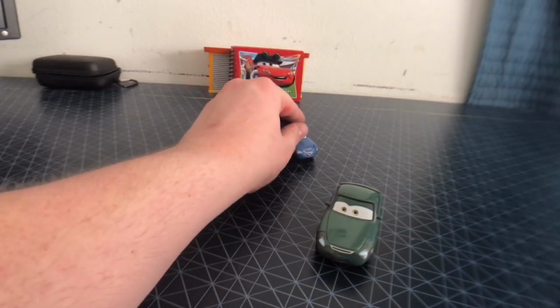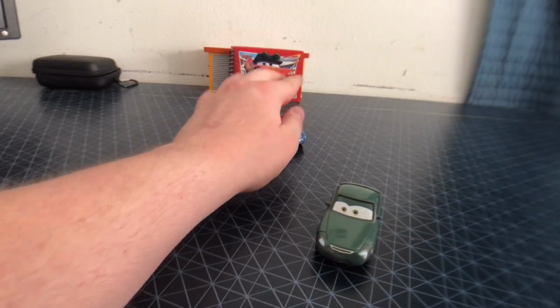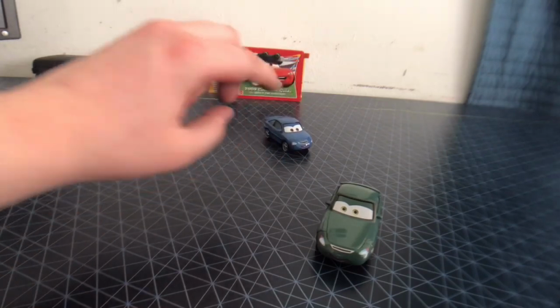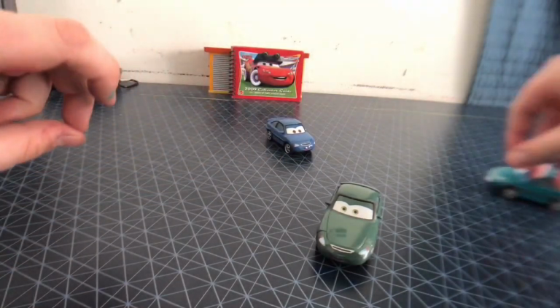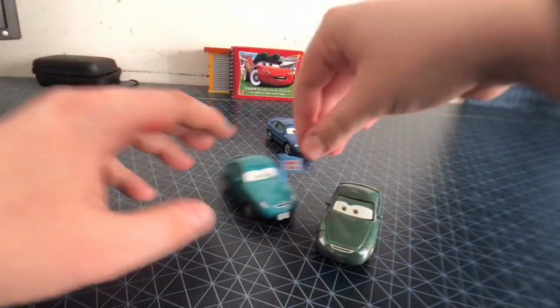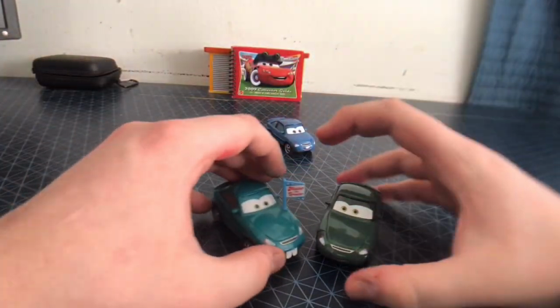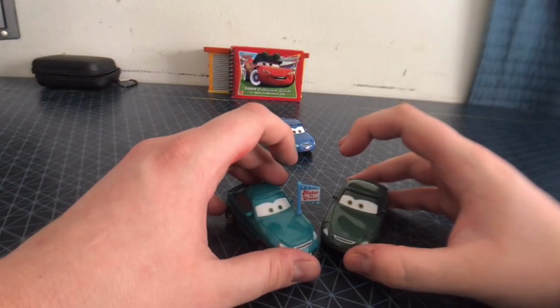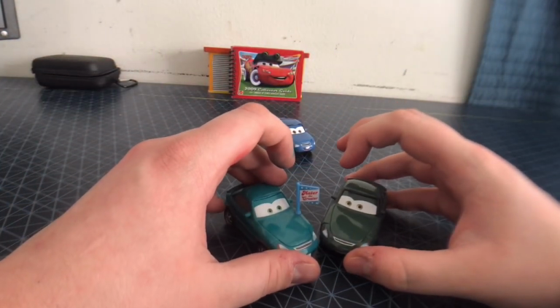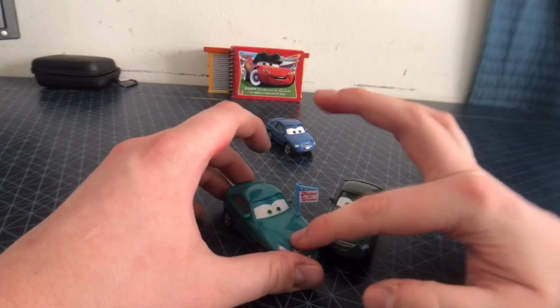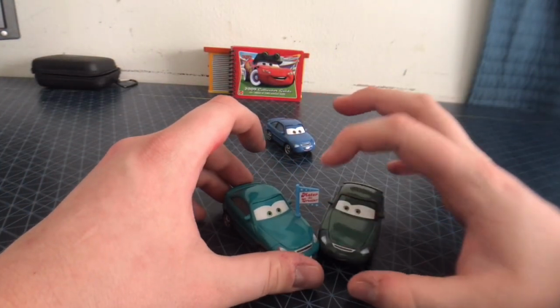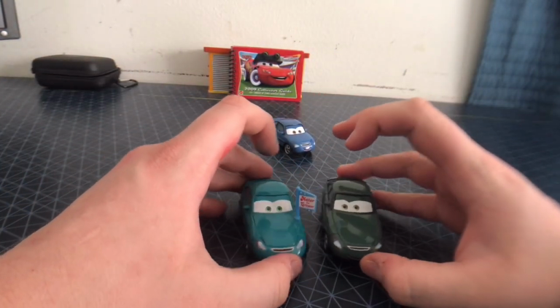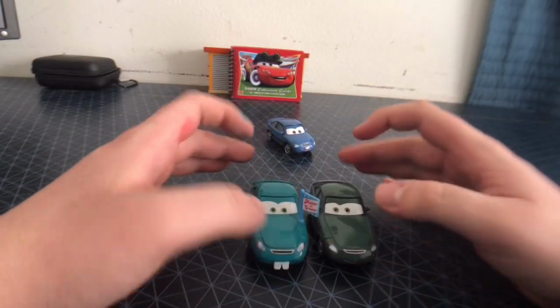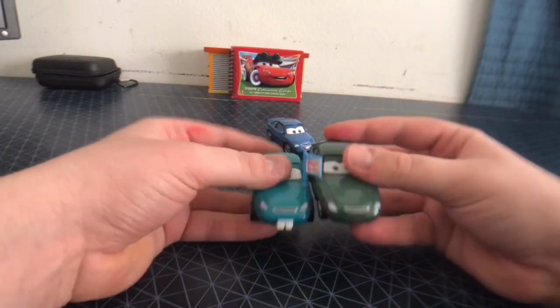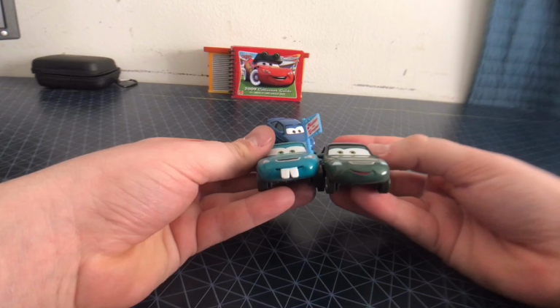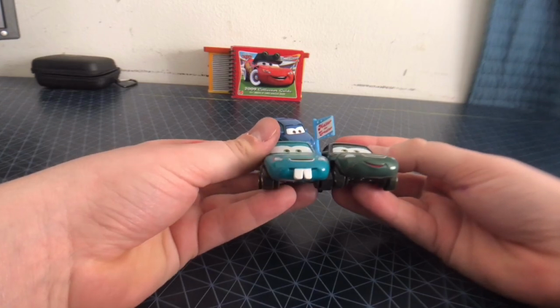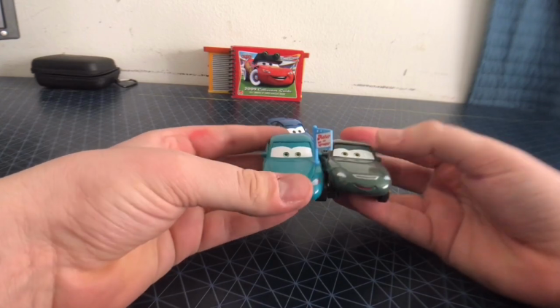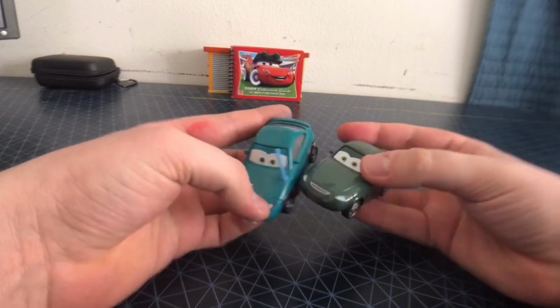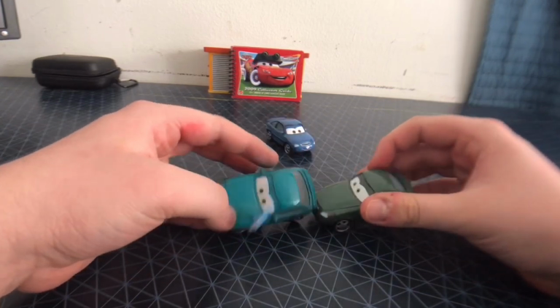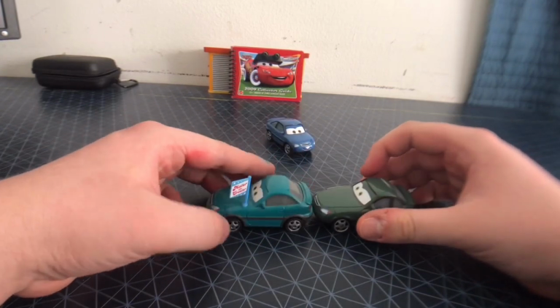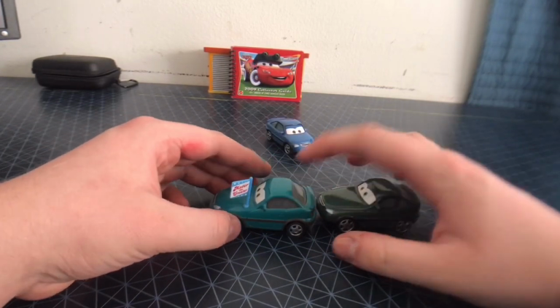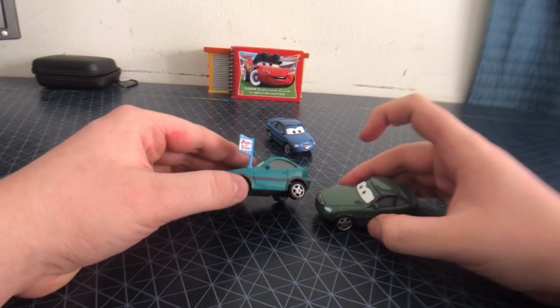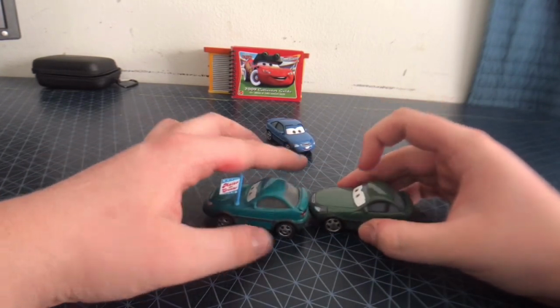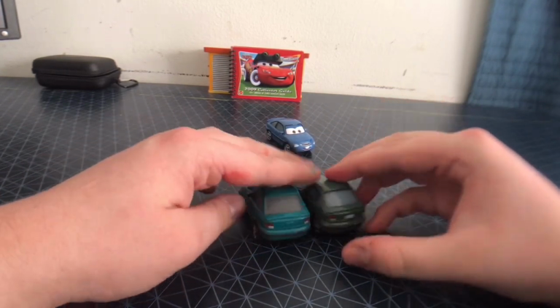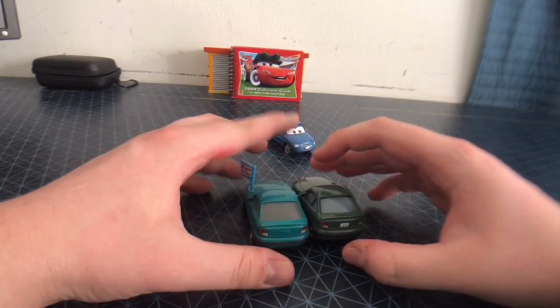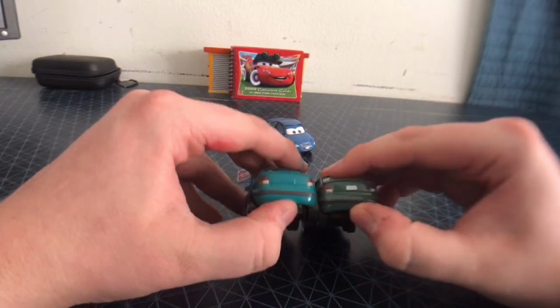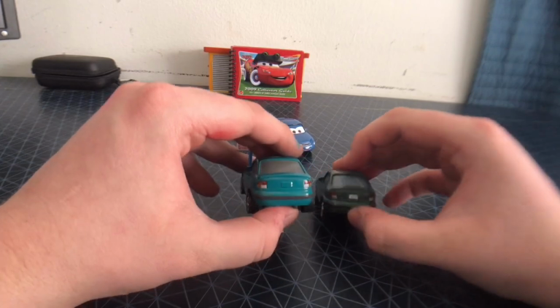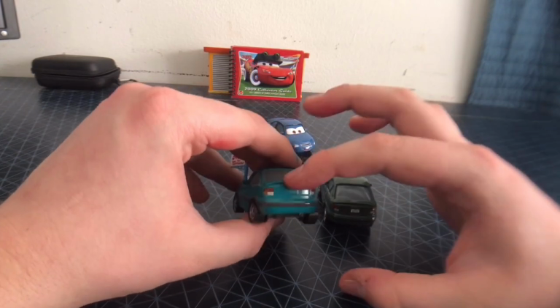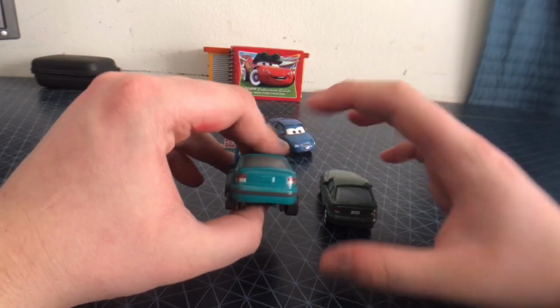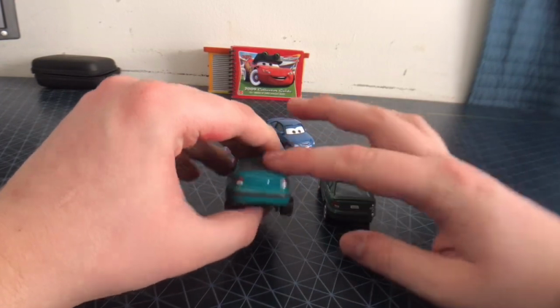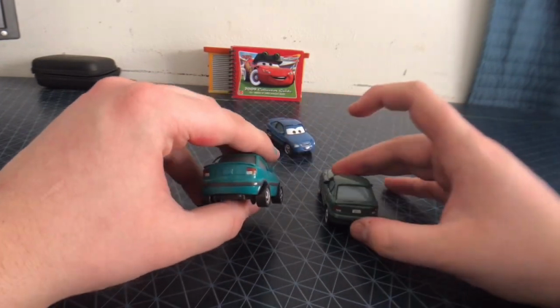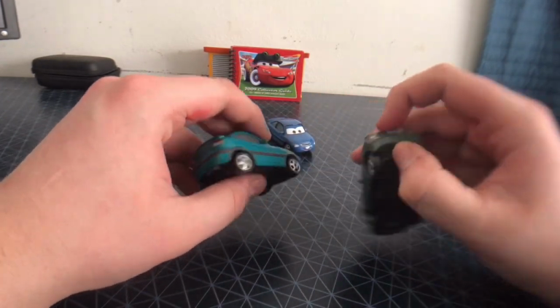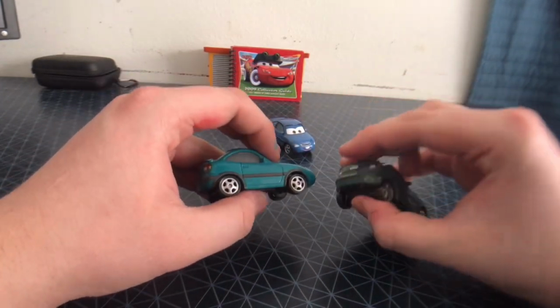Let's compare him with Bucky Brake Dust. Even though they have the same models, Brake Dust is the more of a greater fan. He does not have the license plates though.